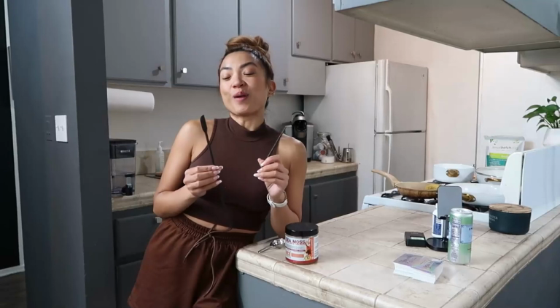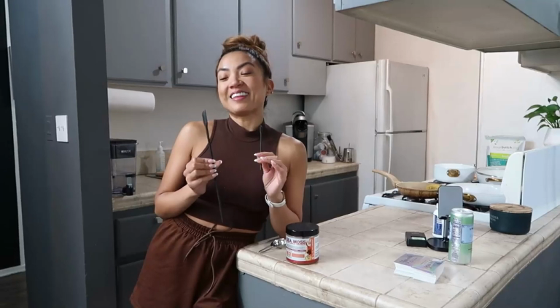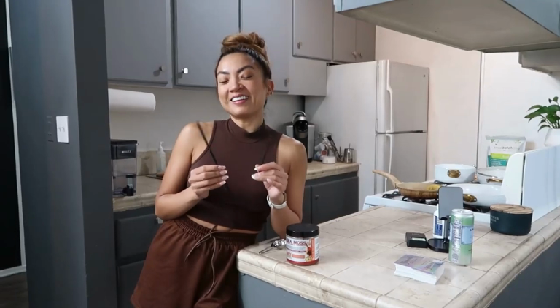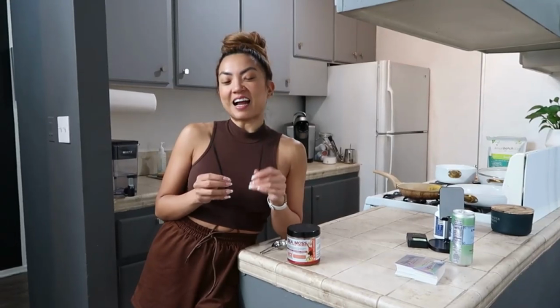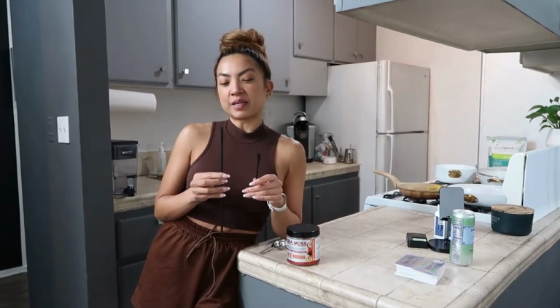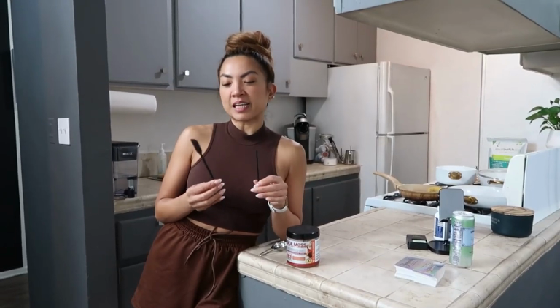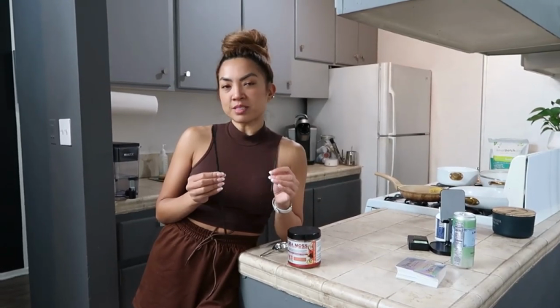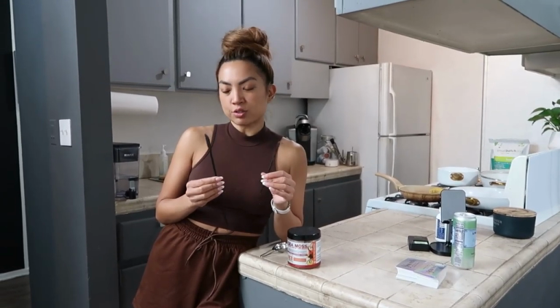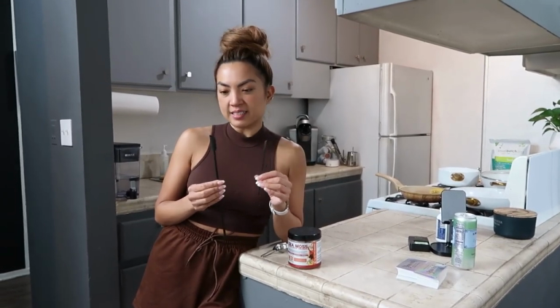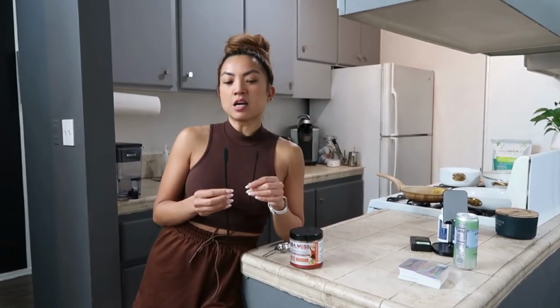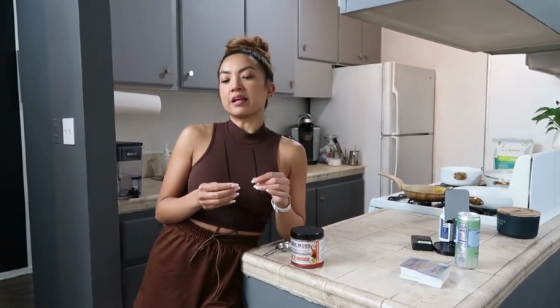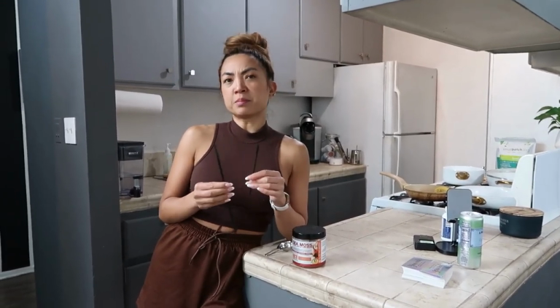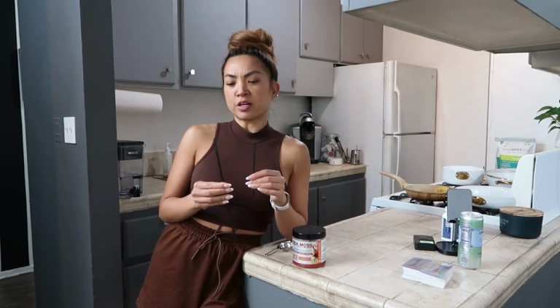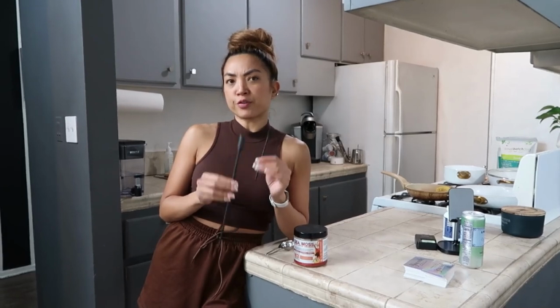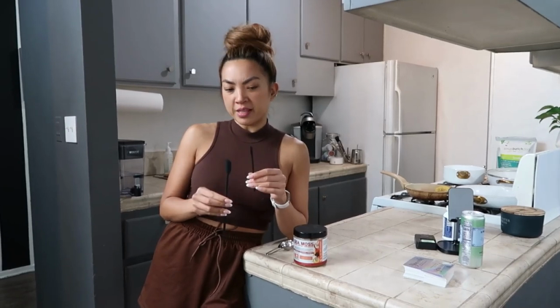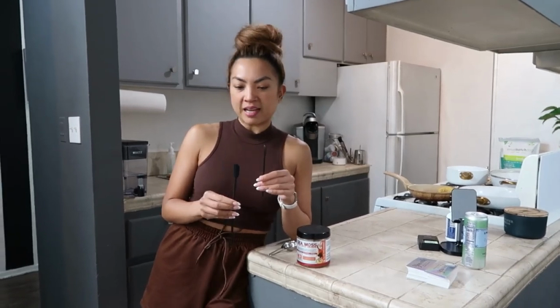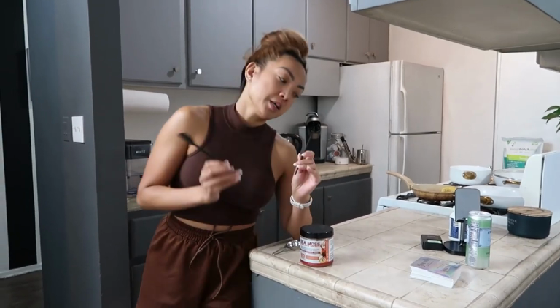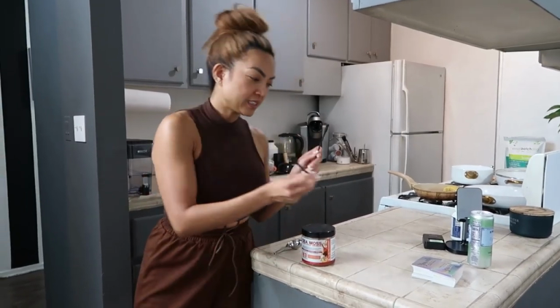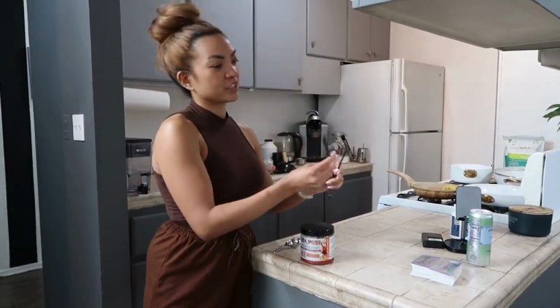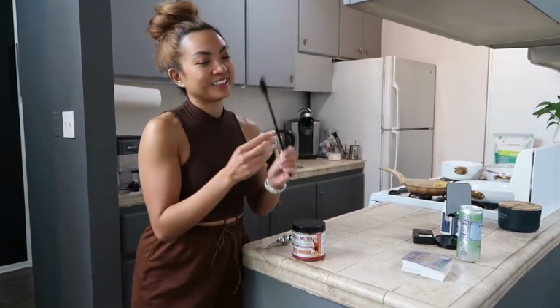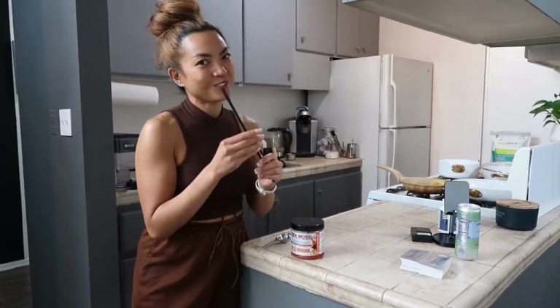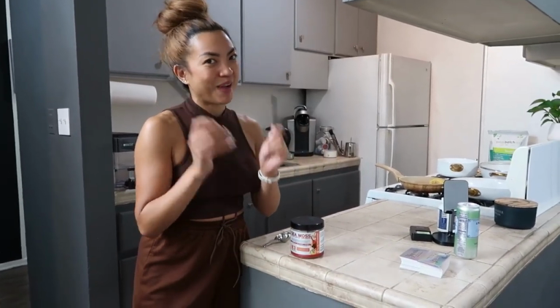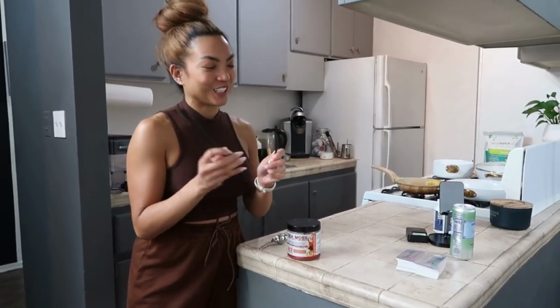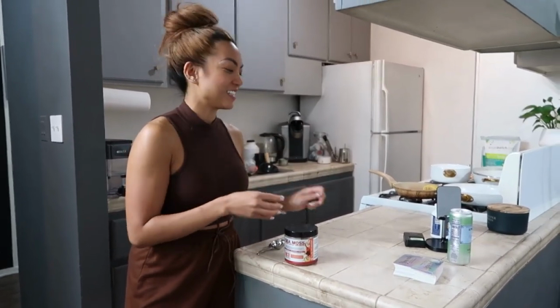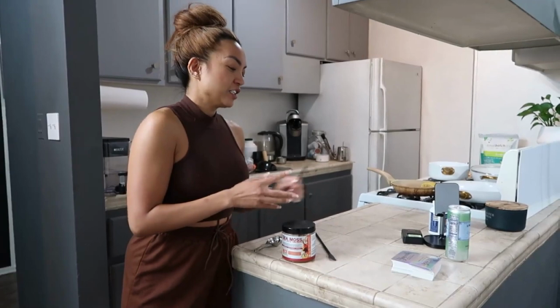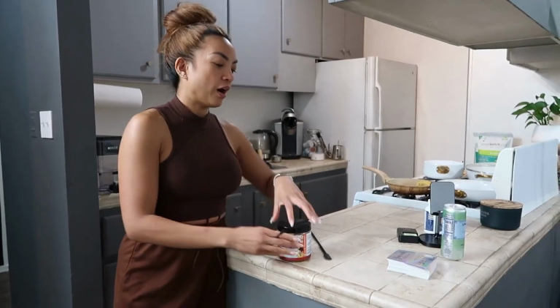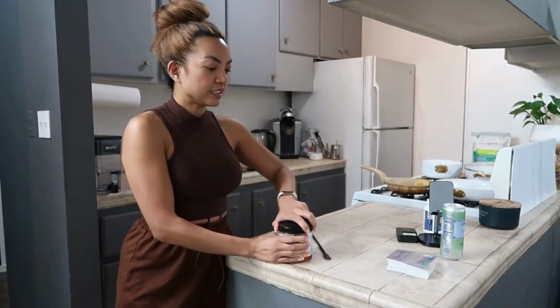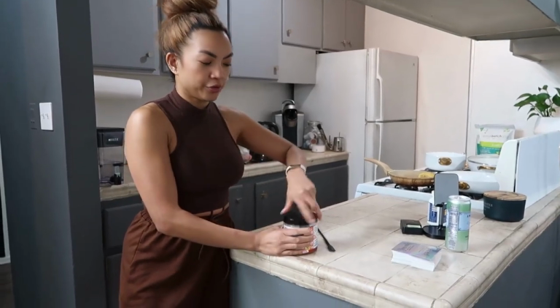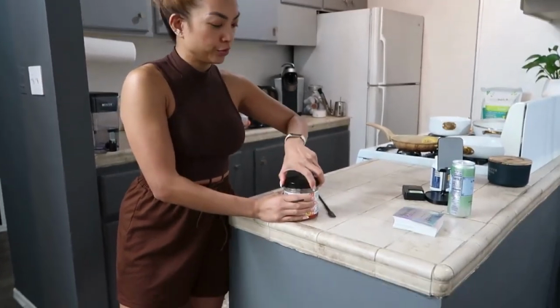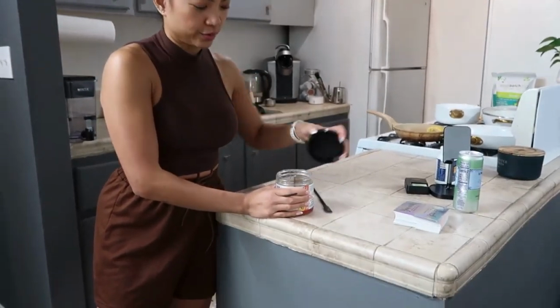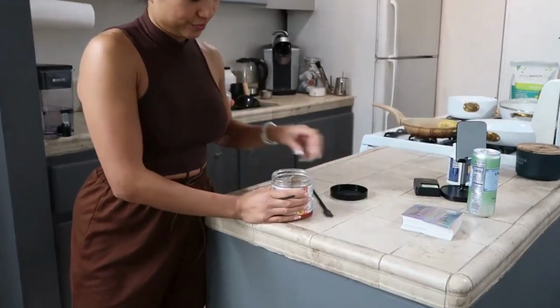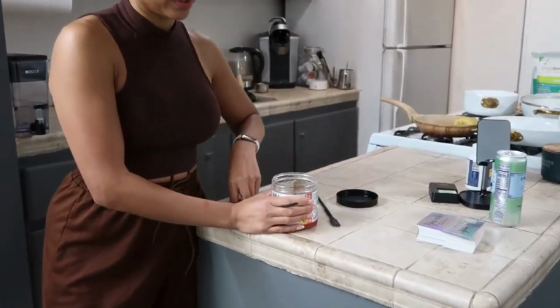Alright, these guys have been a game changer. I'm just holding two of the sizes, but it comes with a few in the pack. I'm just going to demonstrate — these are spatulas. So I'm just going to show you how it works.